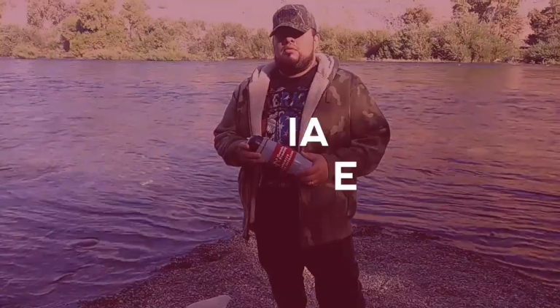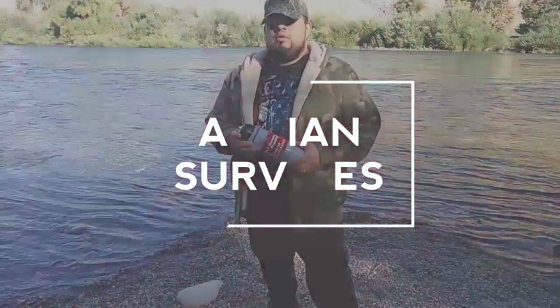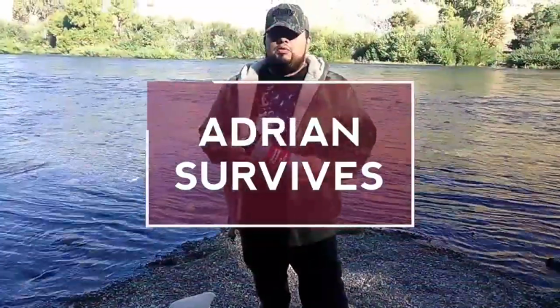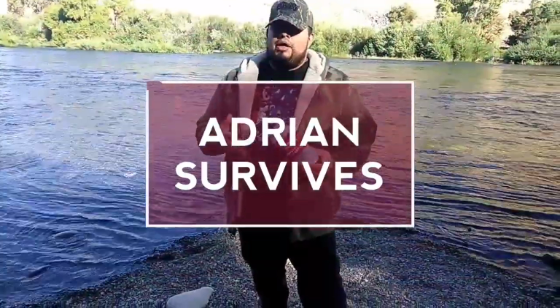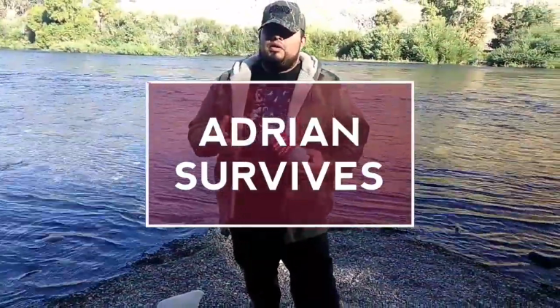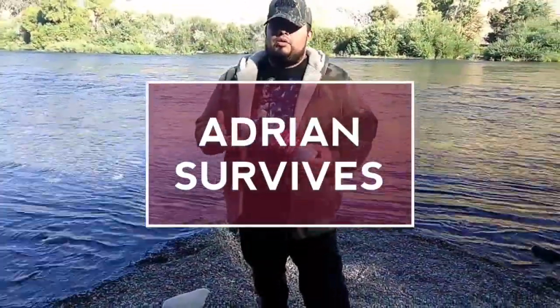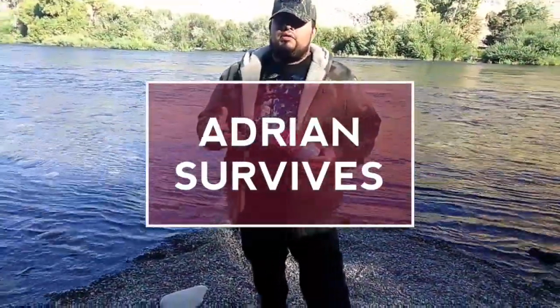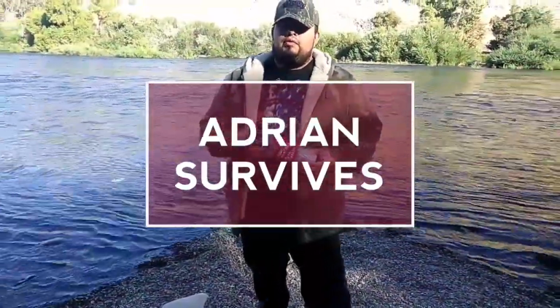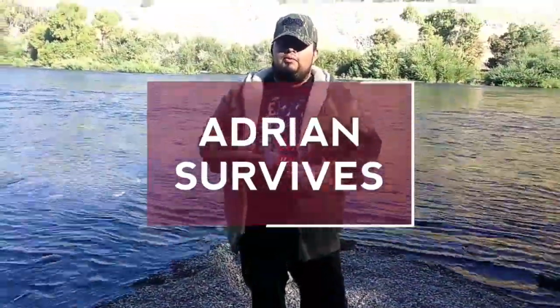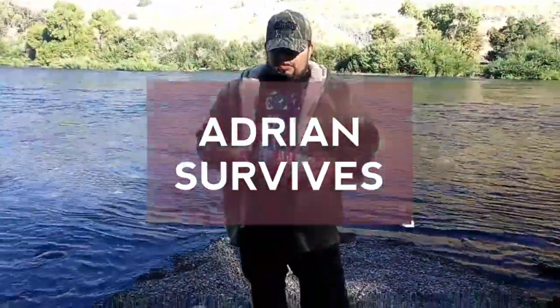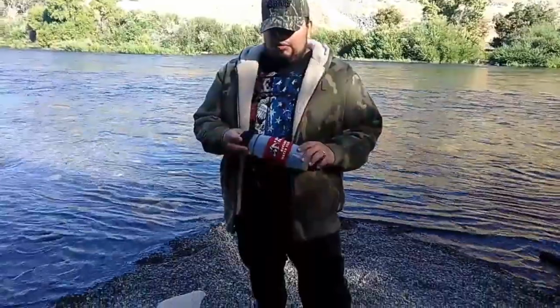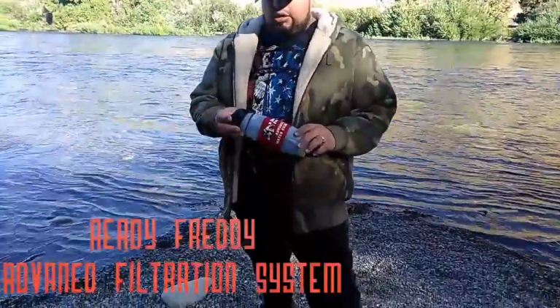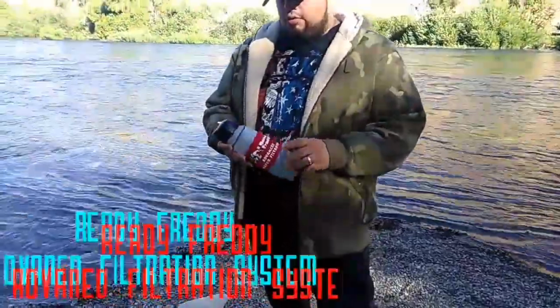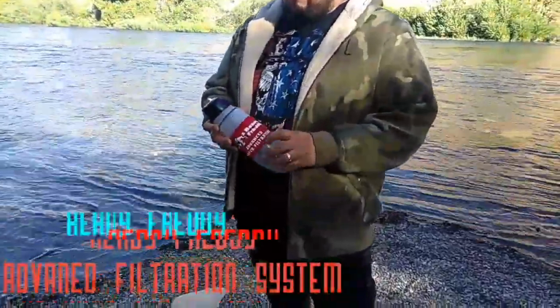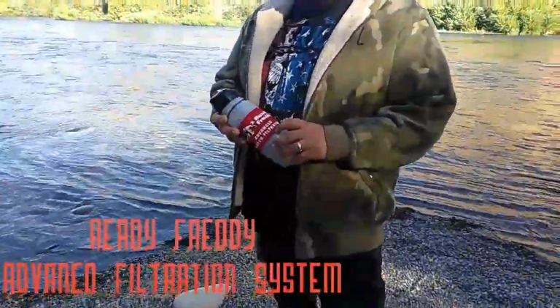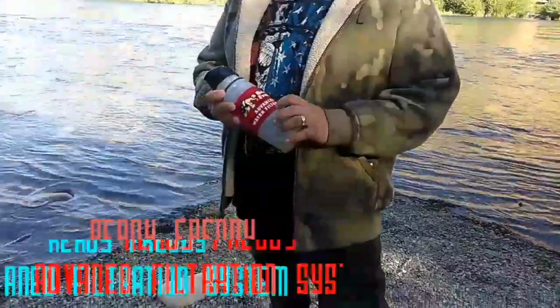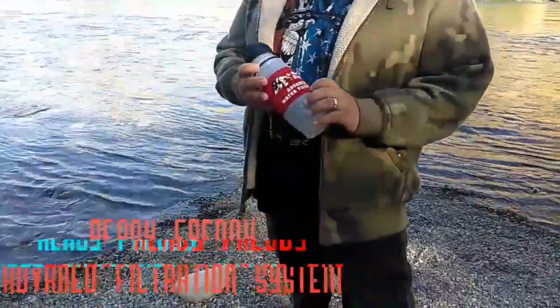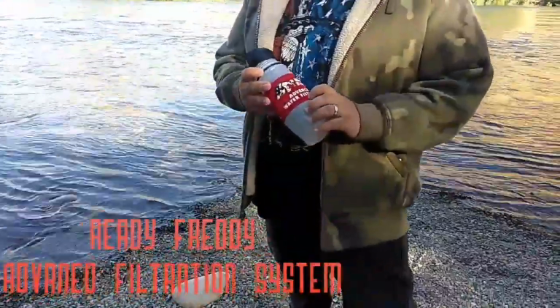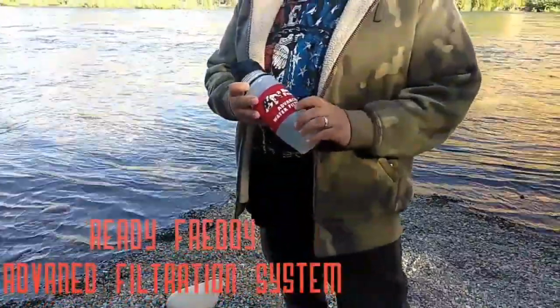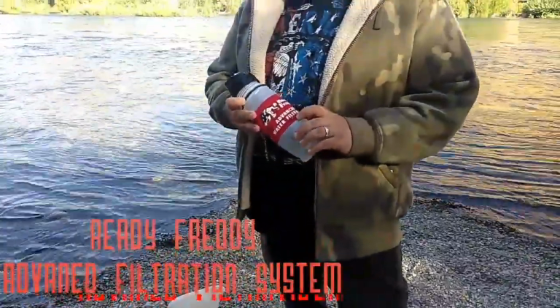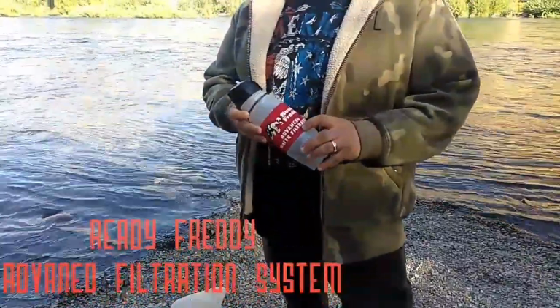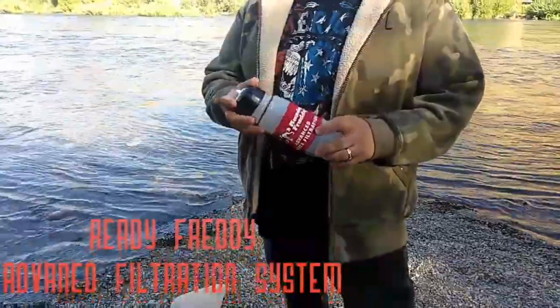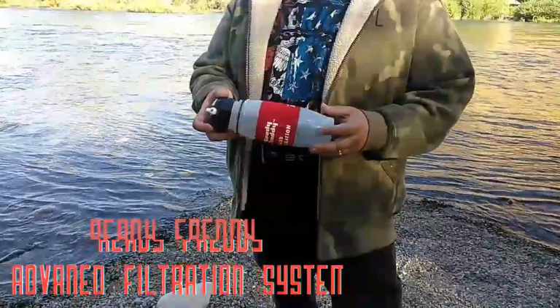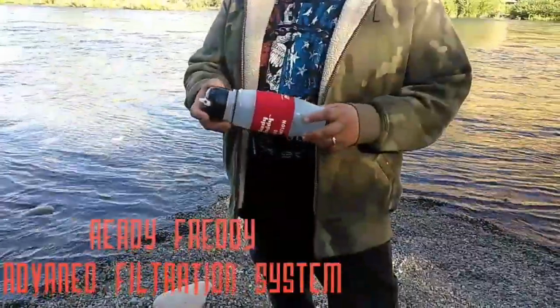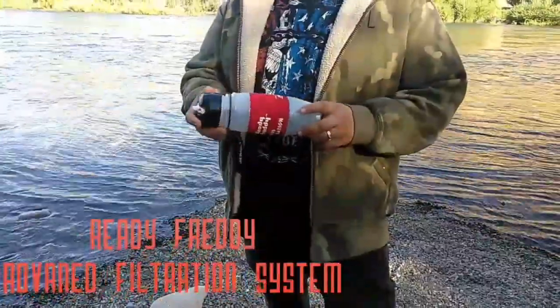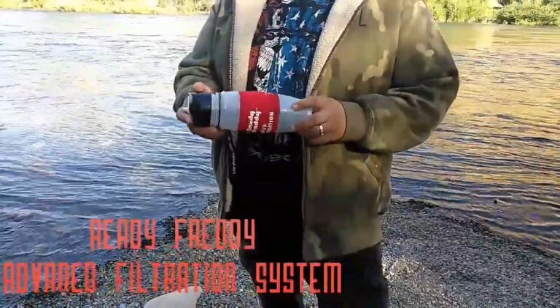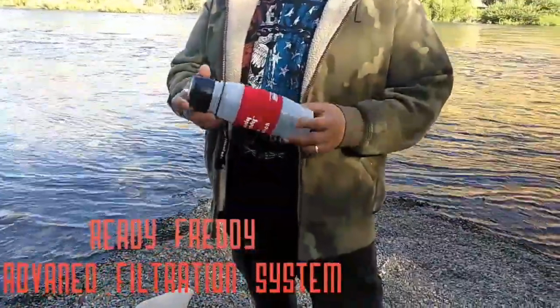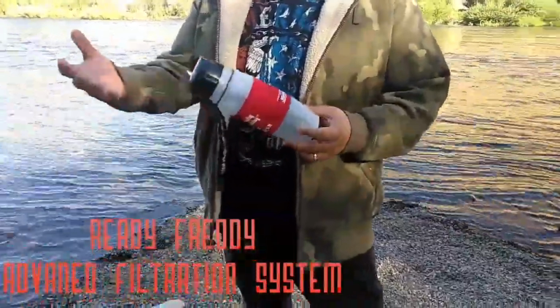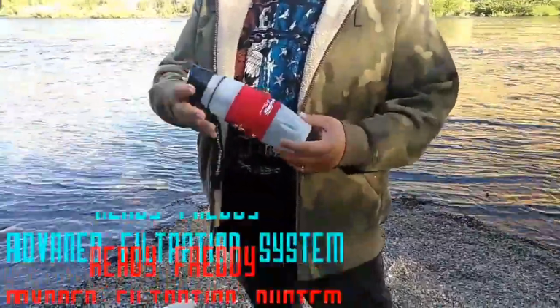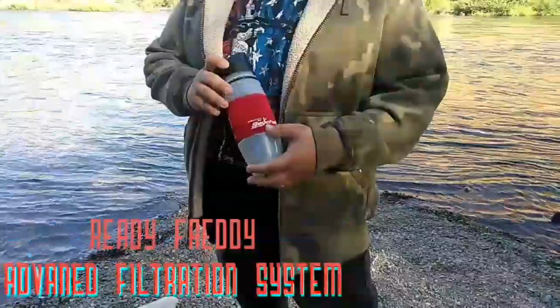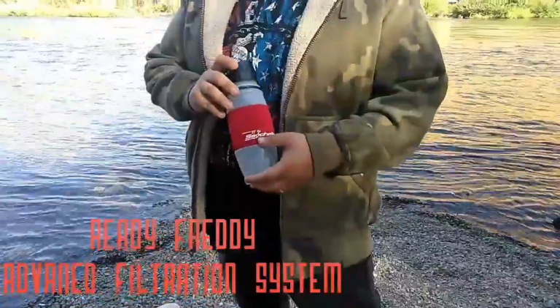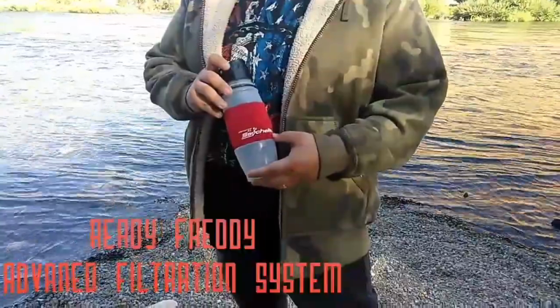Hey guys, welcome back to another episode of Adrian Survives. Today we're going to cover the Ready Freddy Advanced Water Filtration System. This is produced by Seychelle.